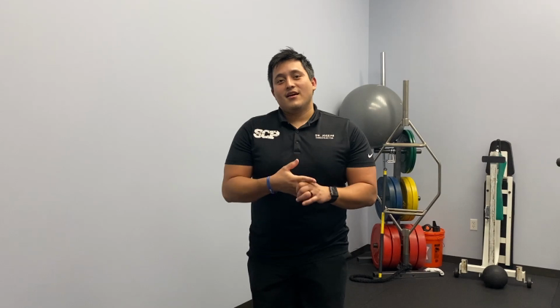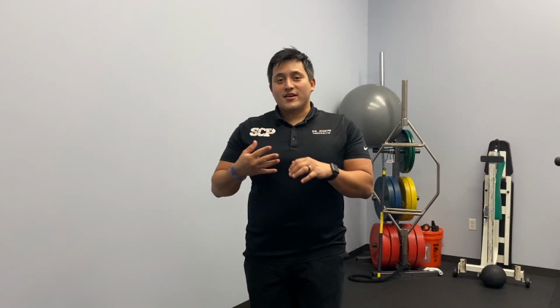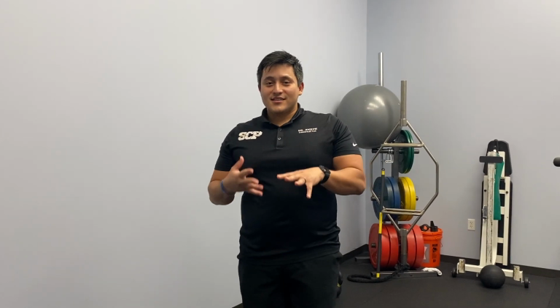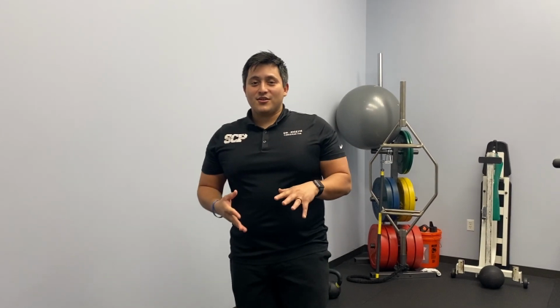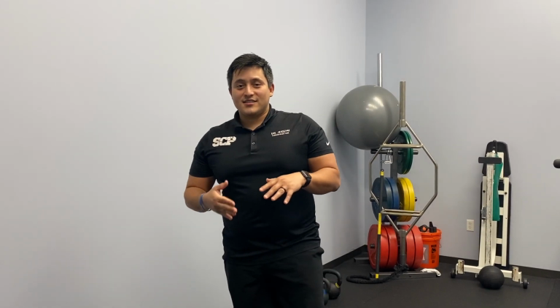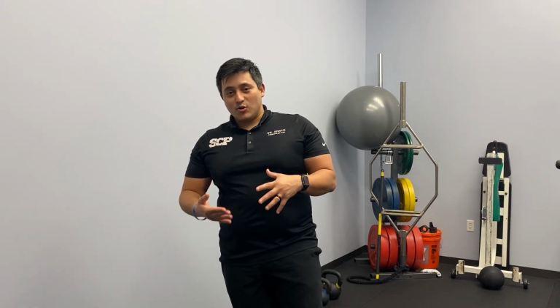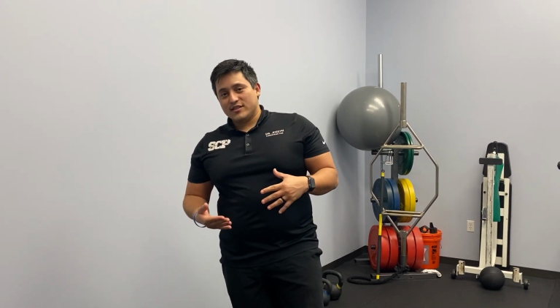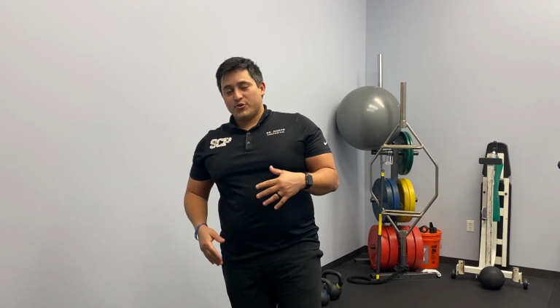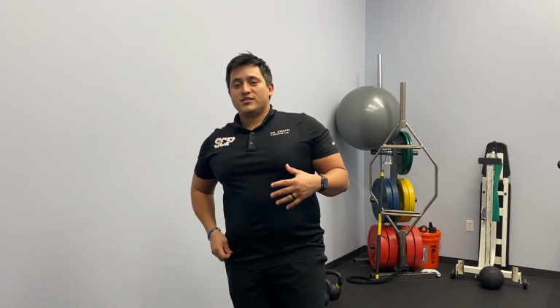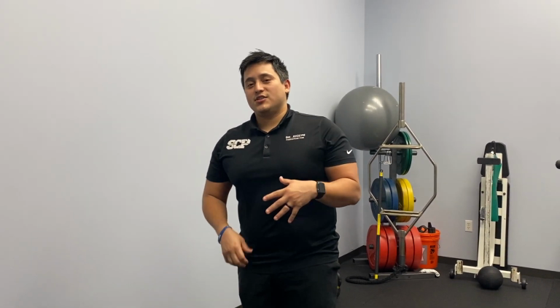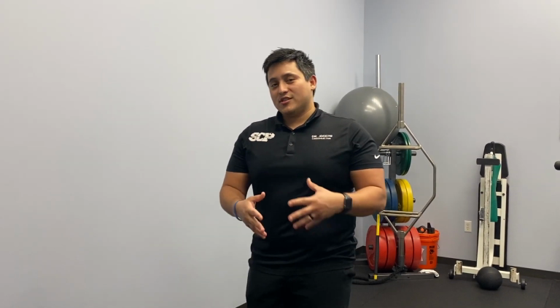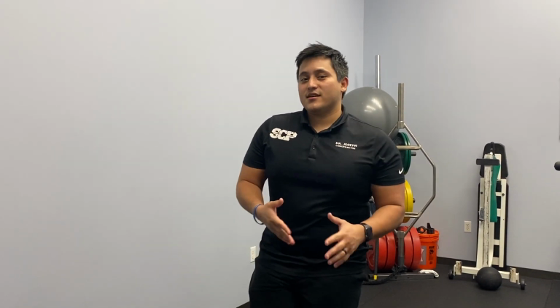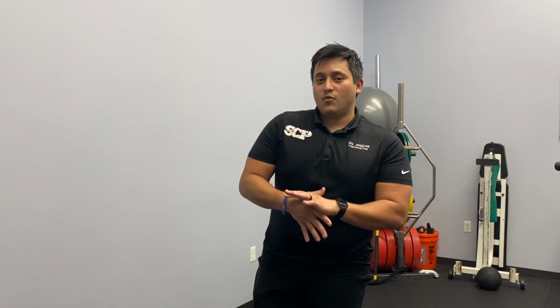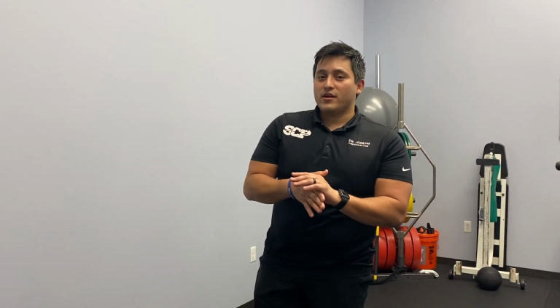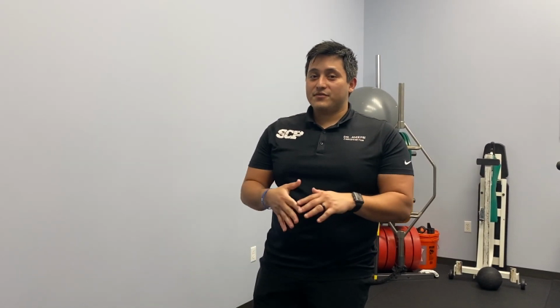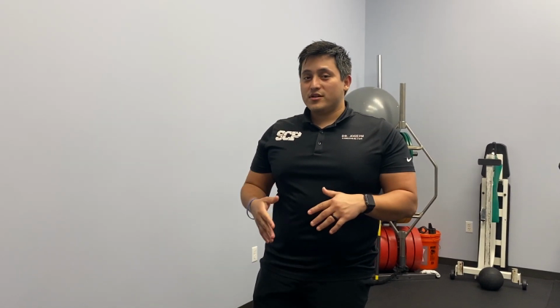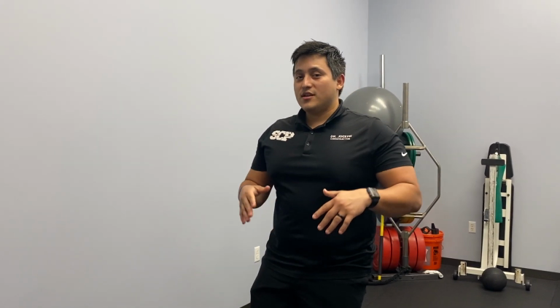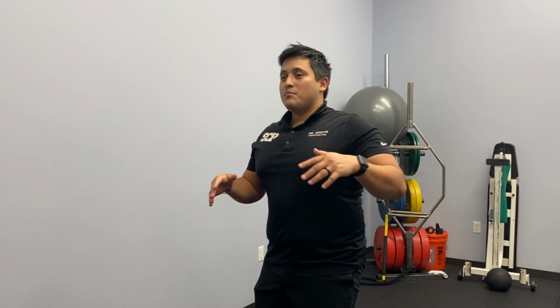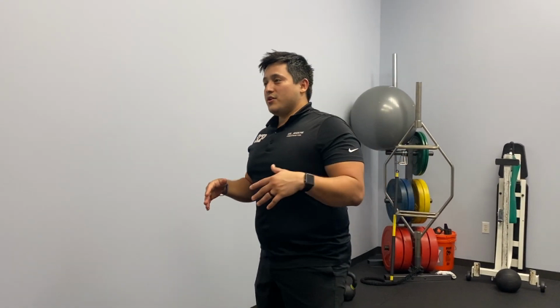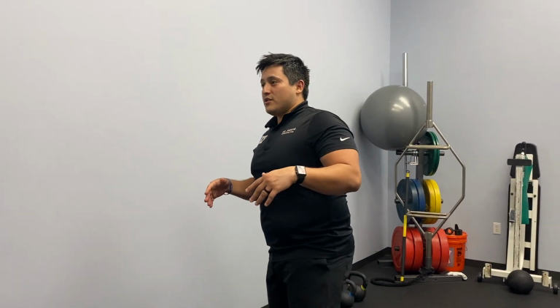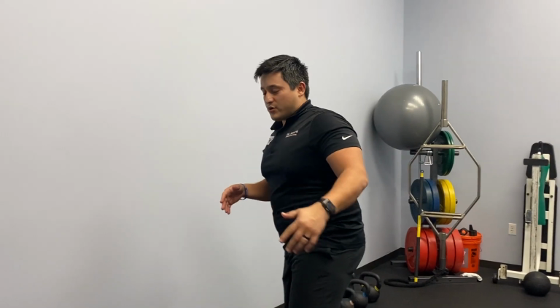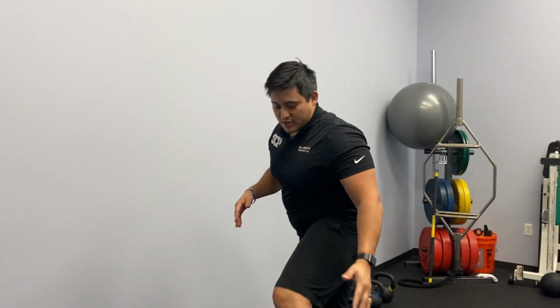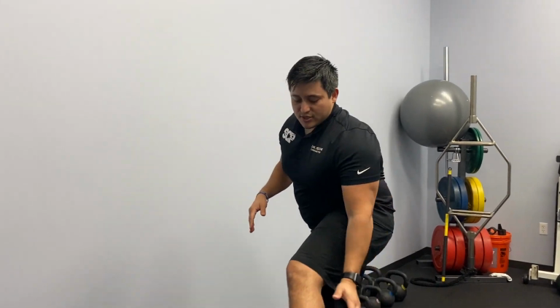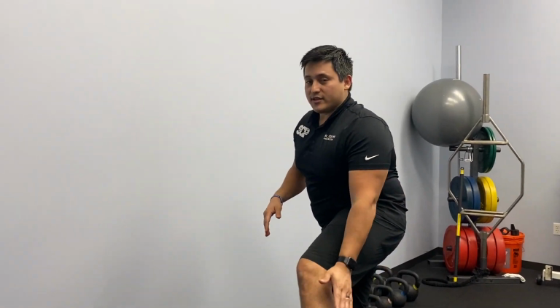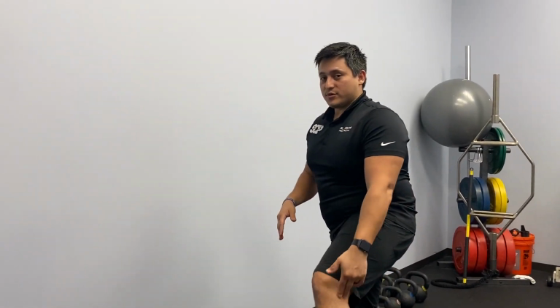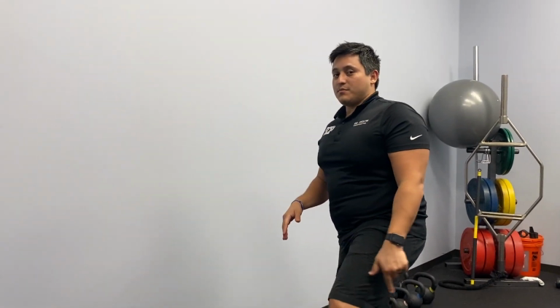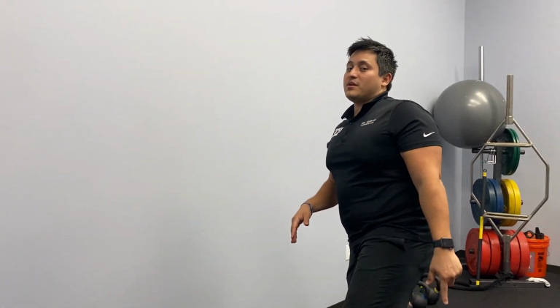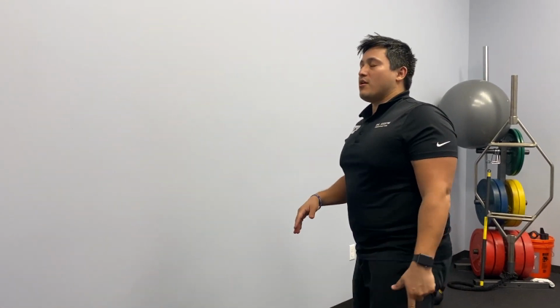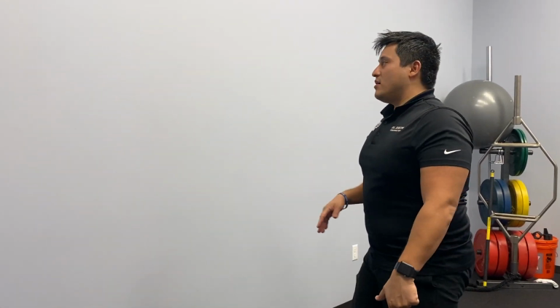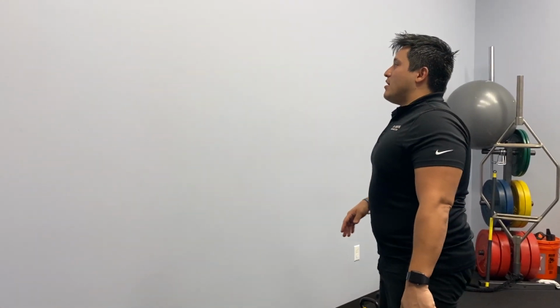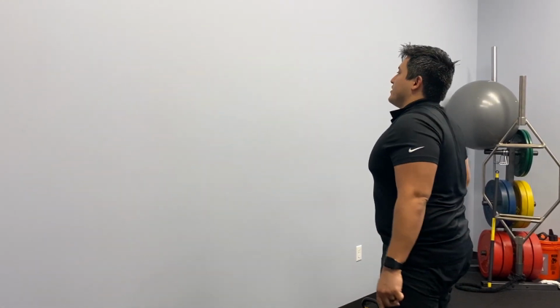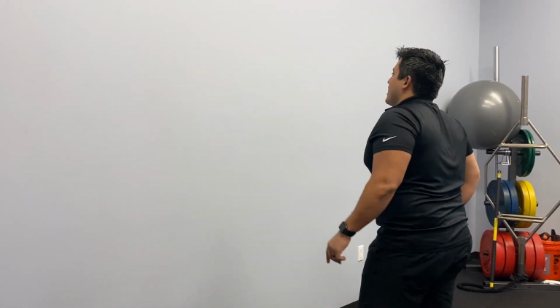This is called a soleus stretch. It's just like the wall calf stretch, but you're going to stretch the soleus, which is the big part of the calf.